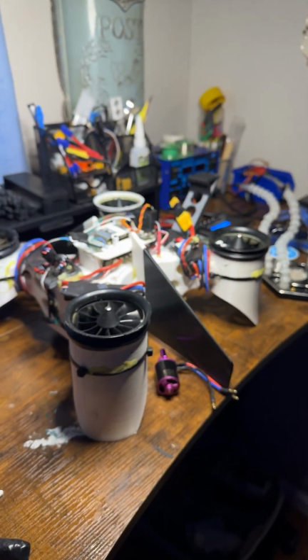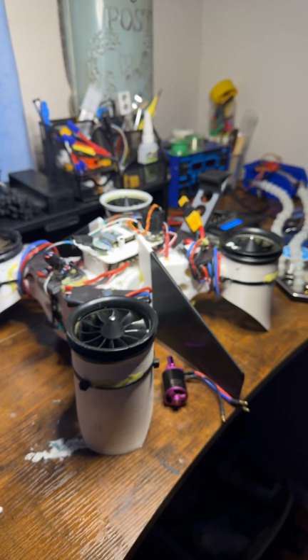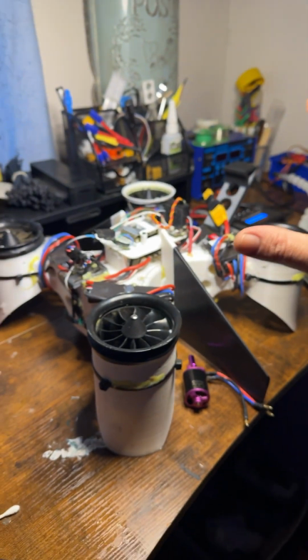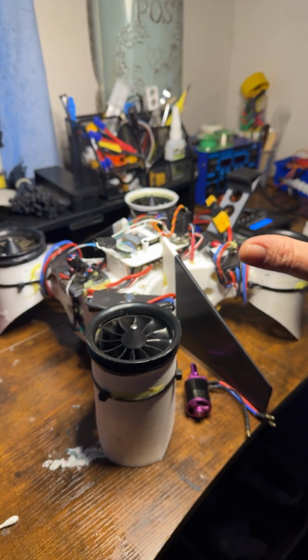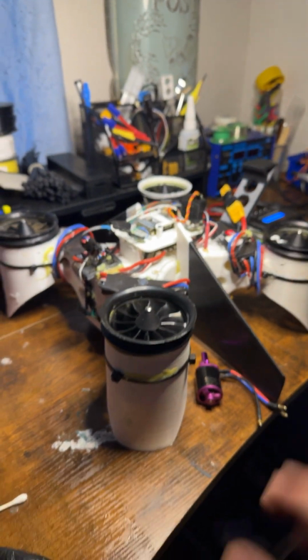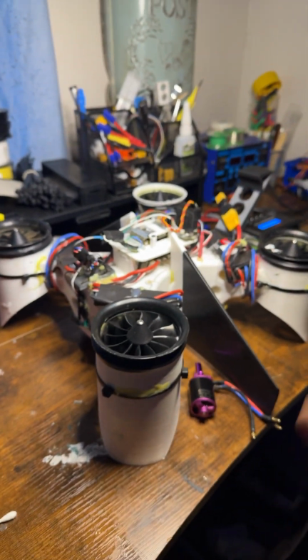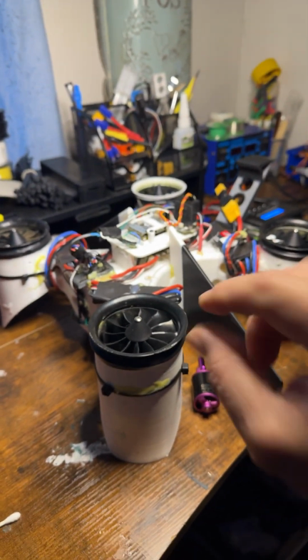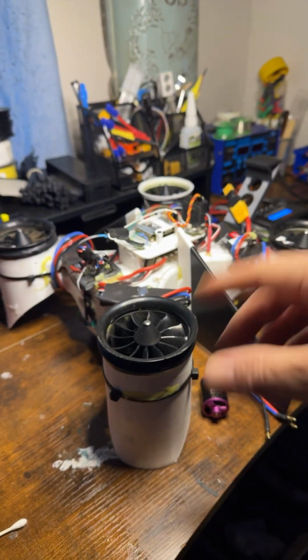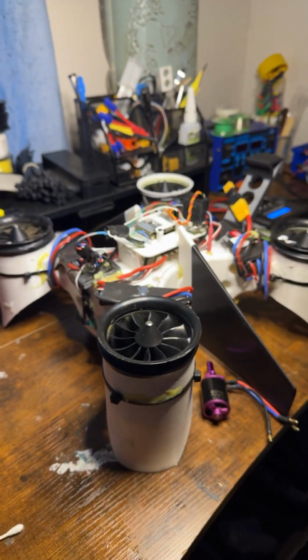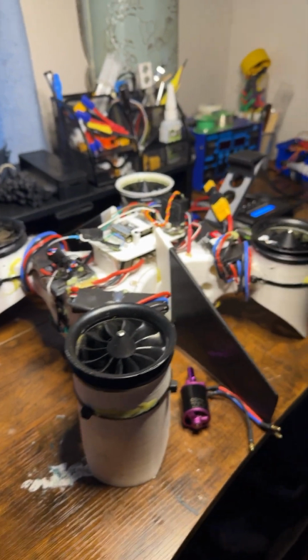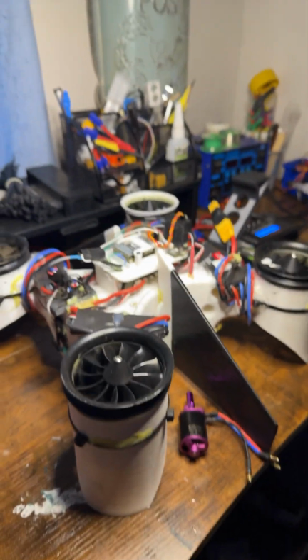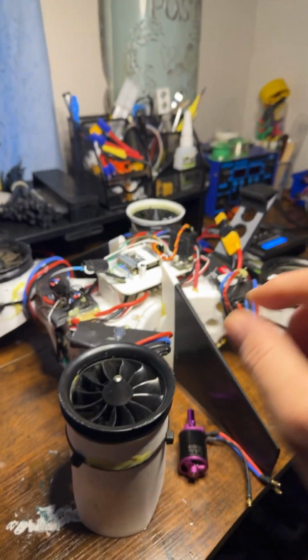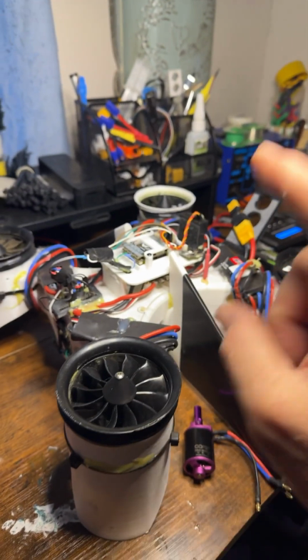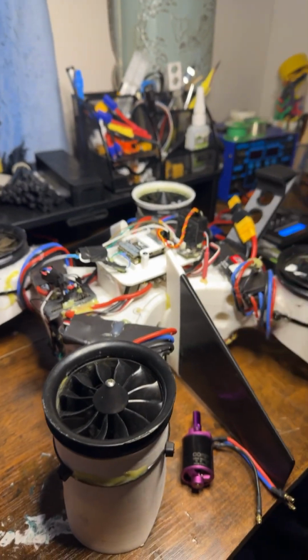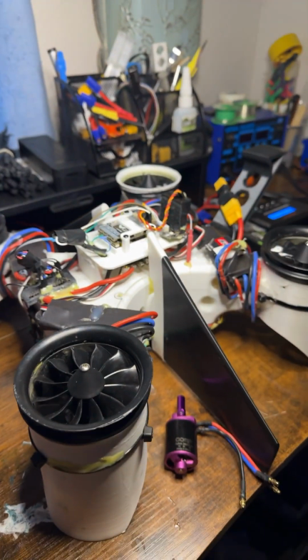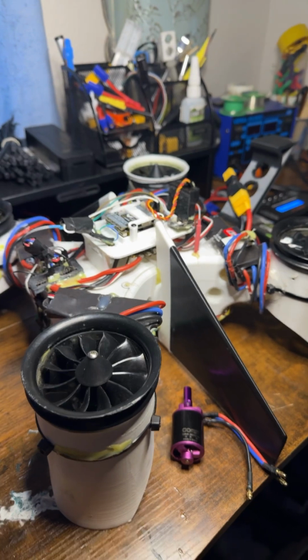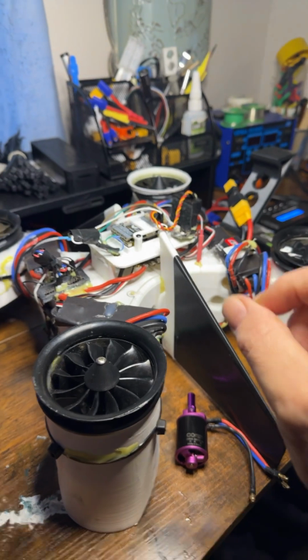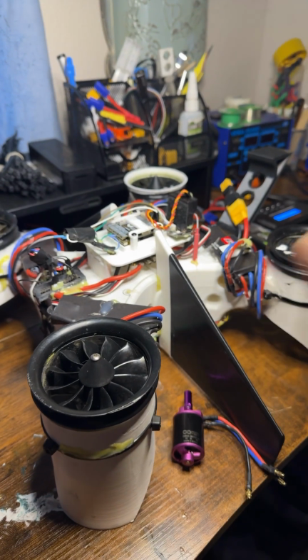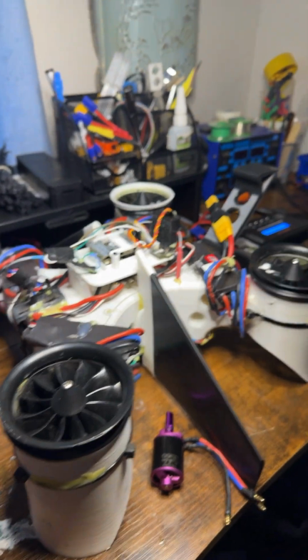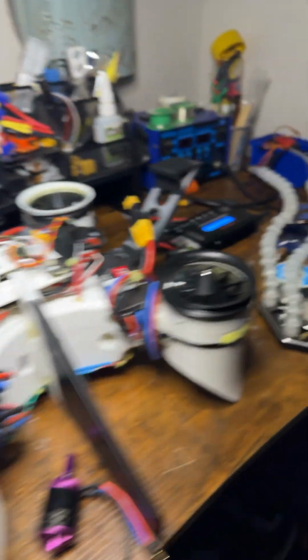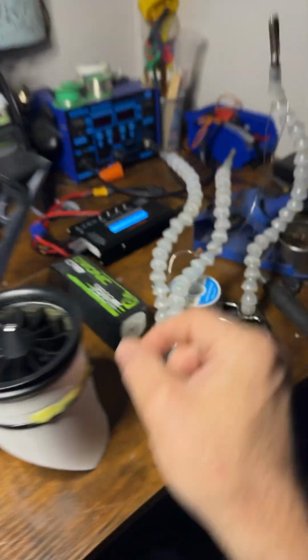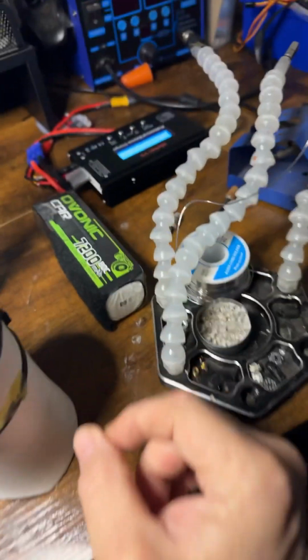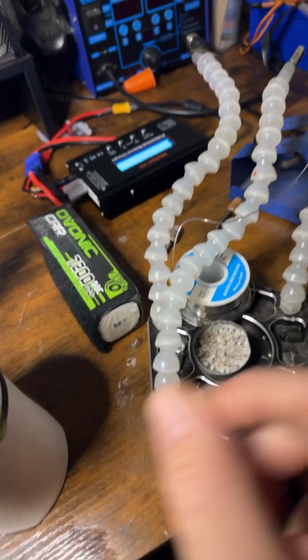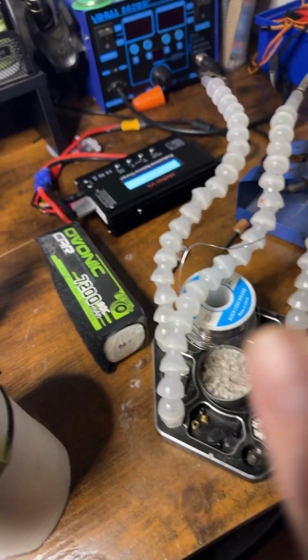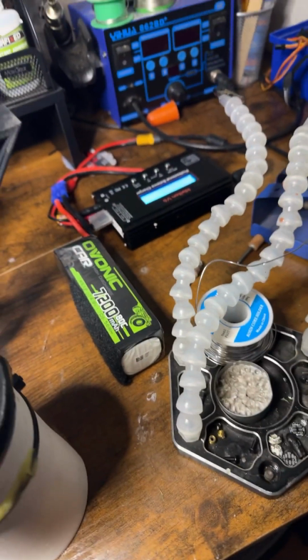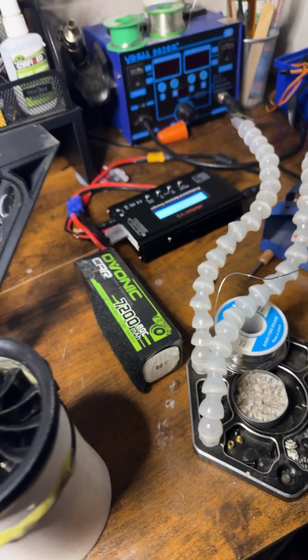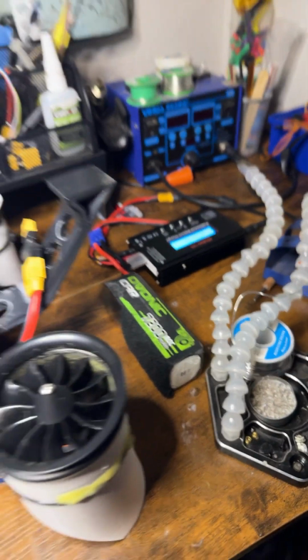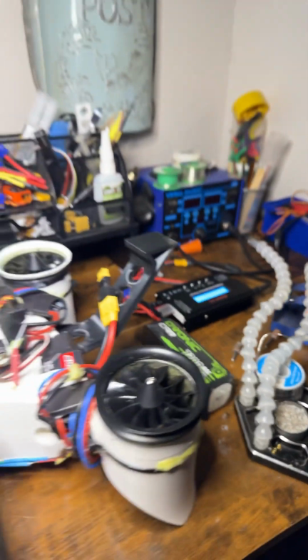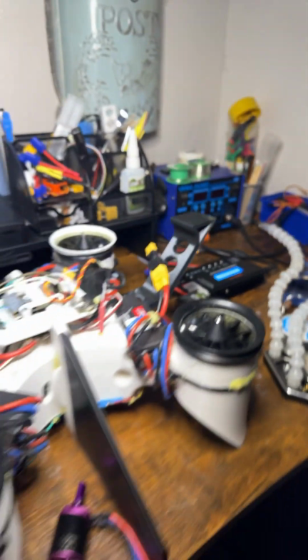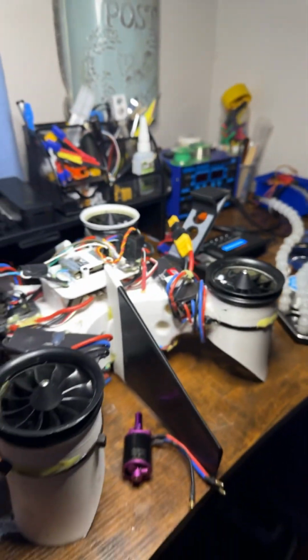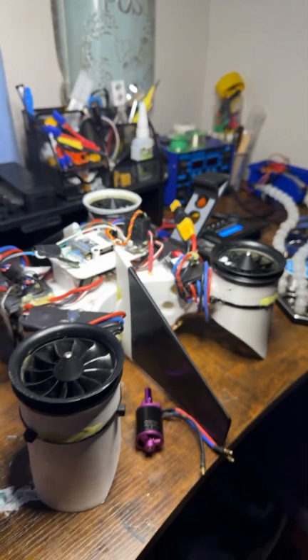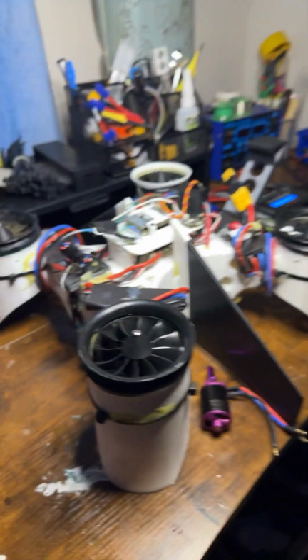That's going to be the next one. It might take a little while to swap everything out, but that'll be the next video of this flying on 4S motors with a 7200 milliamp 4S battery. So stay tuned.